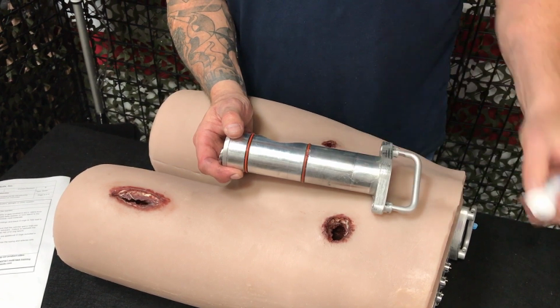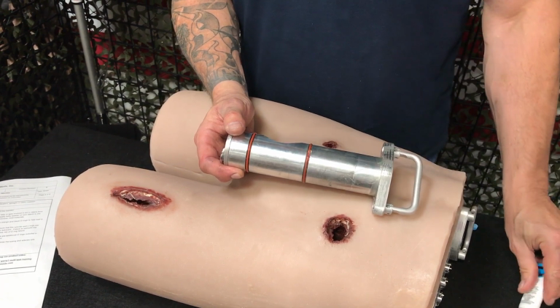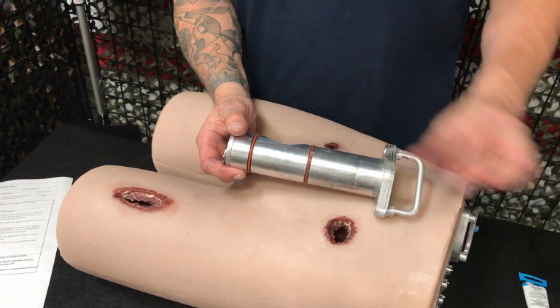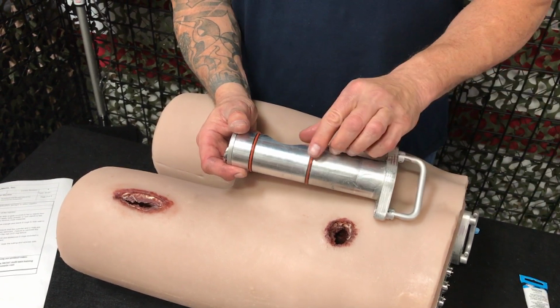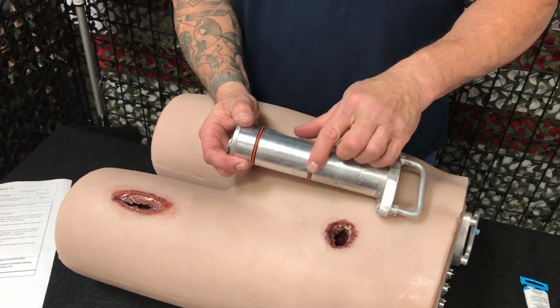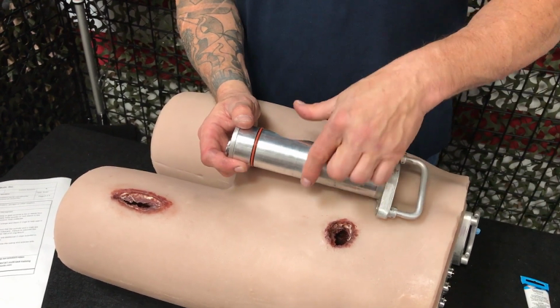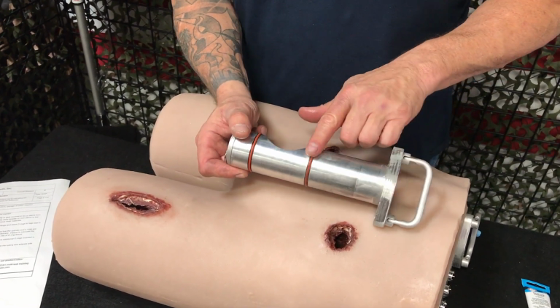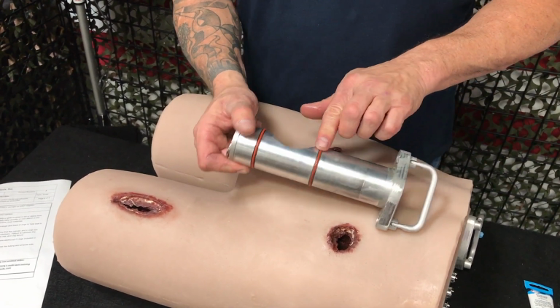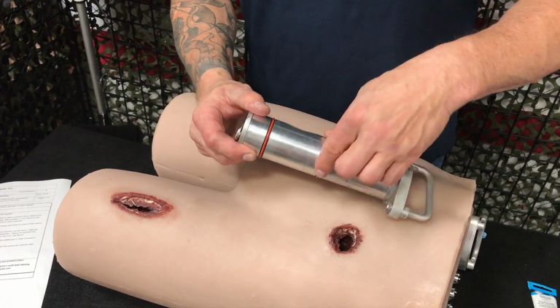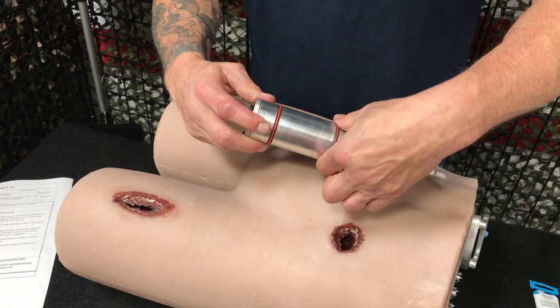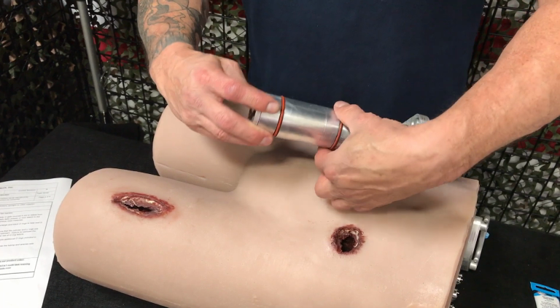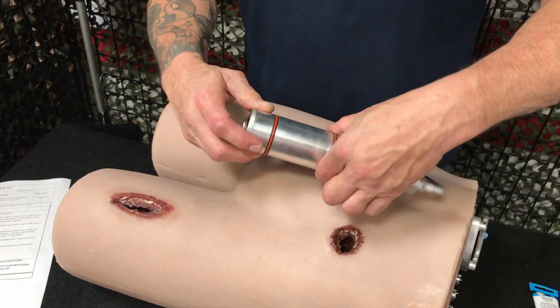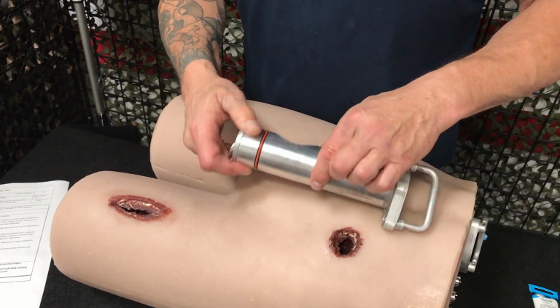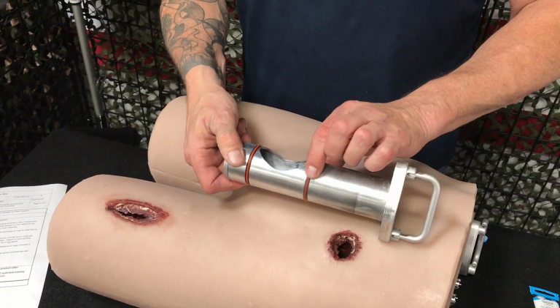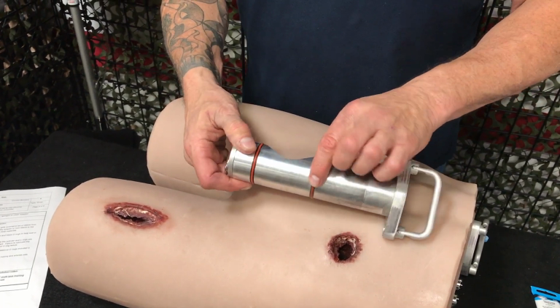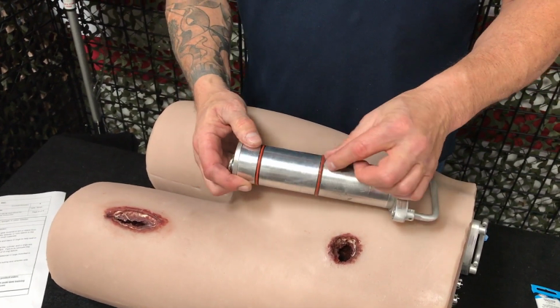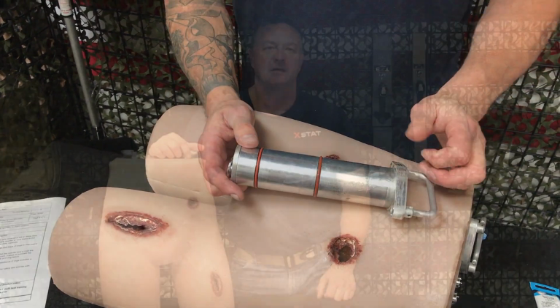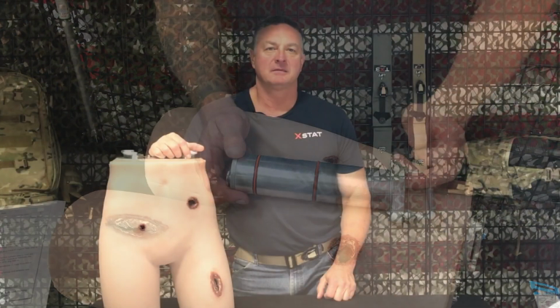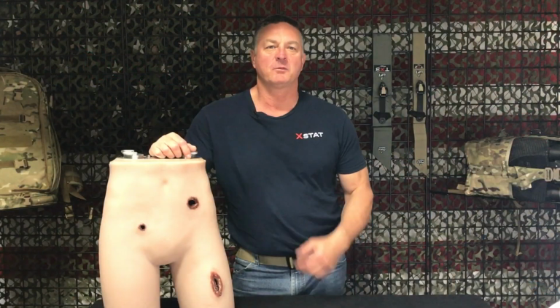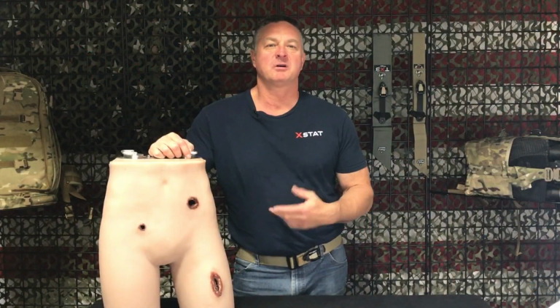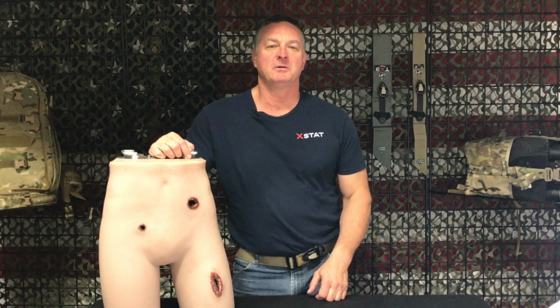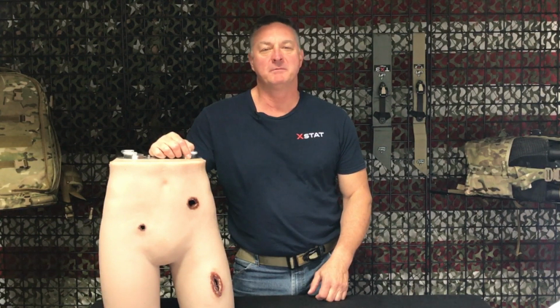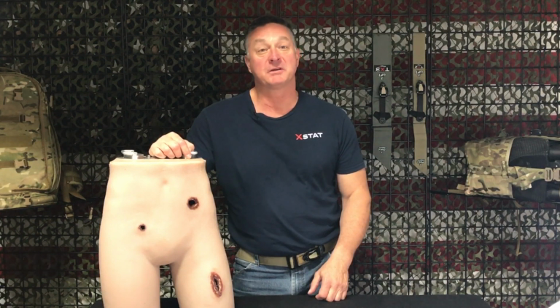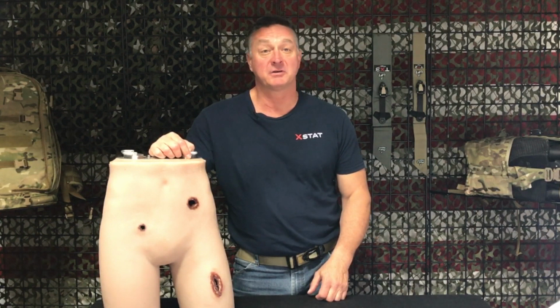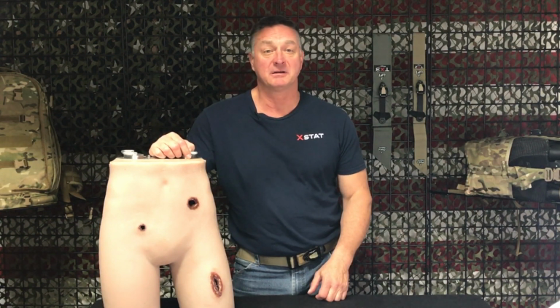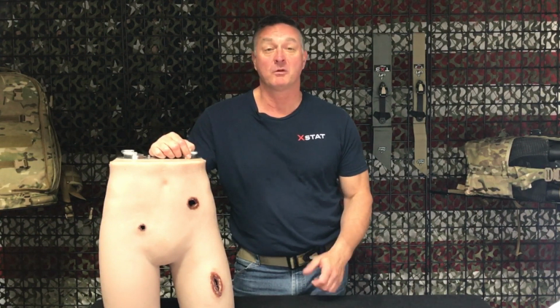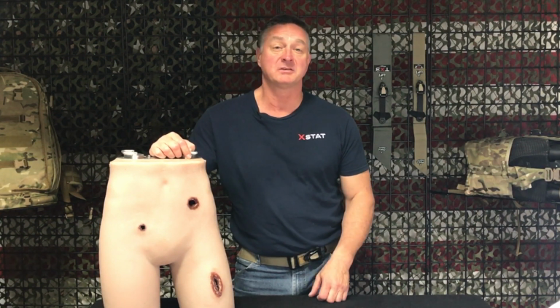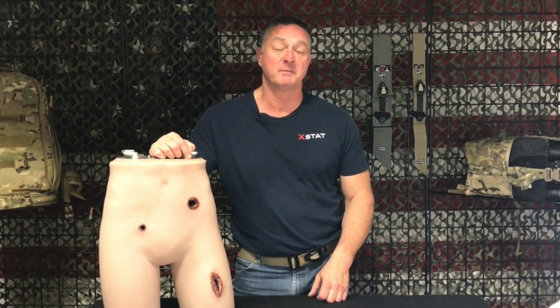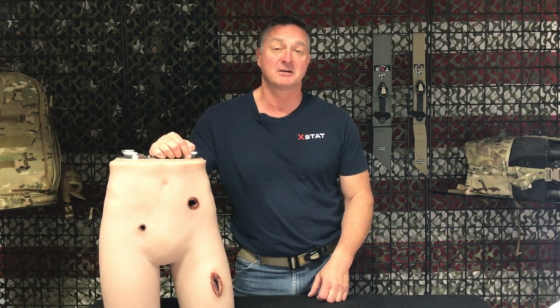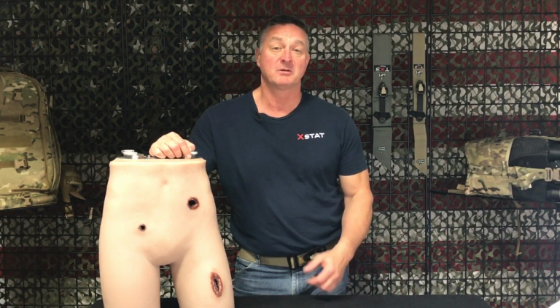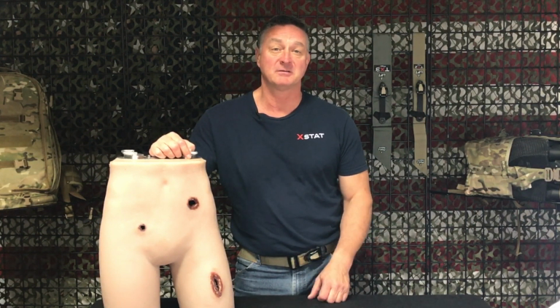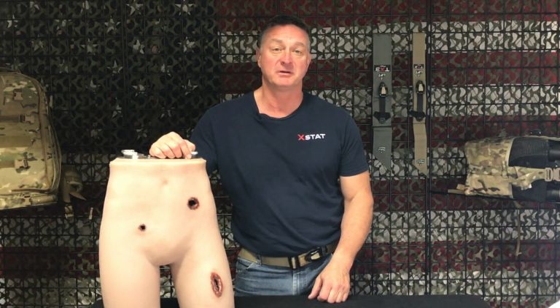Failure to lubricate the cylinder will increase the risk of o-ring failure. If an o-ring breaks, there are additional o-rings included in the storage compartment. For more information, go to revmedics.com and check us out on social media.